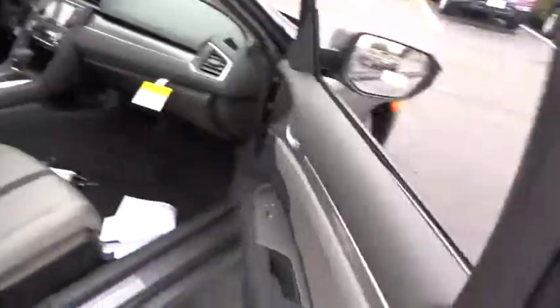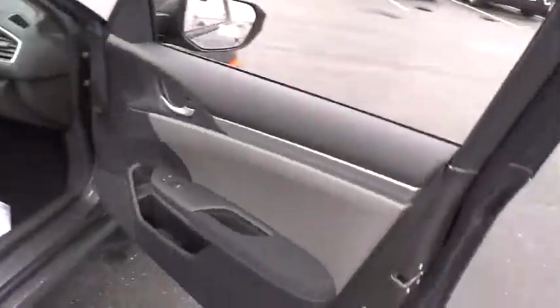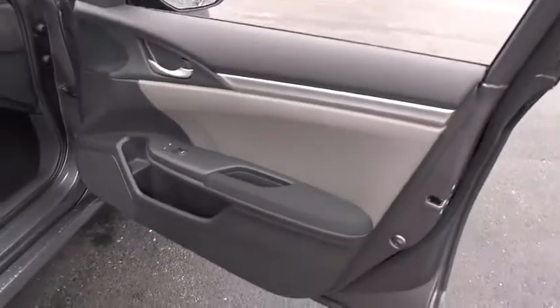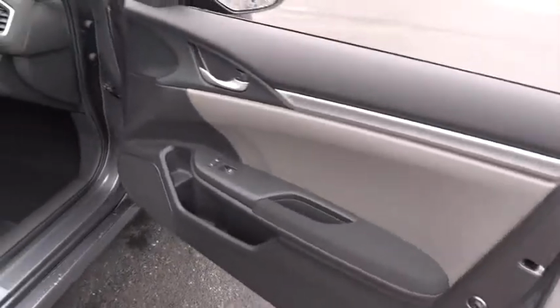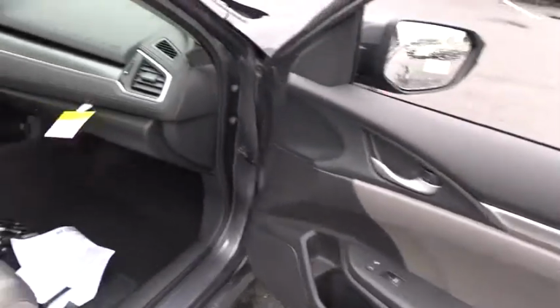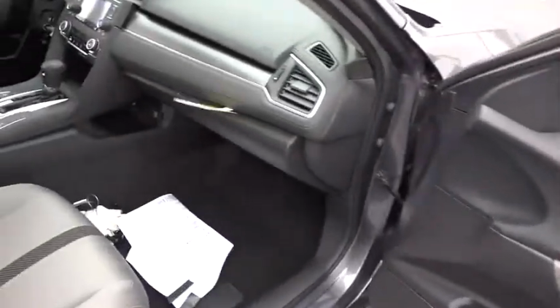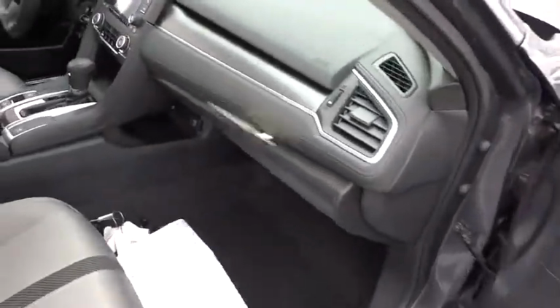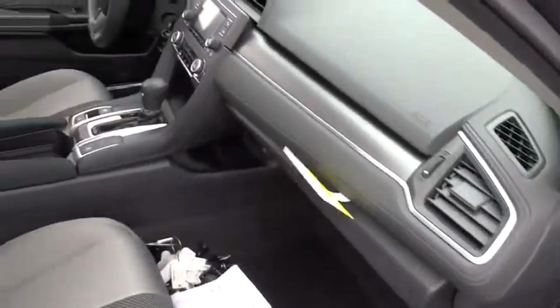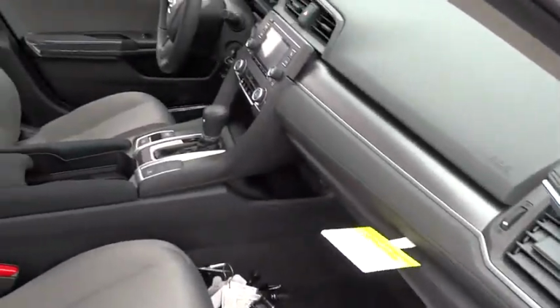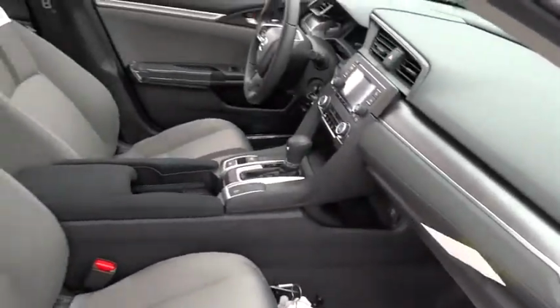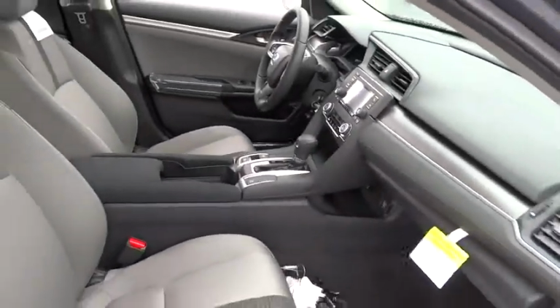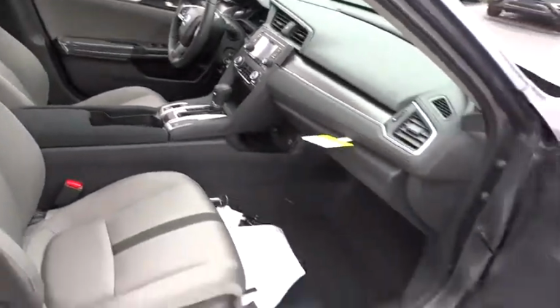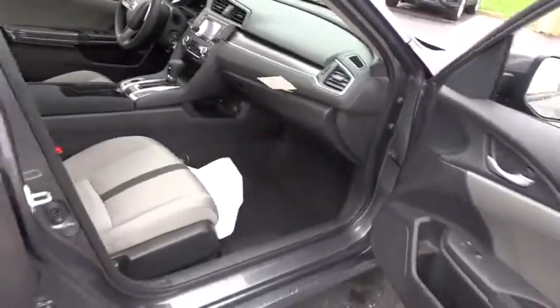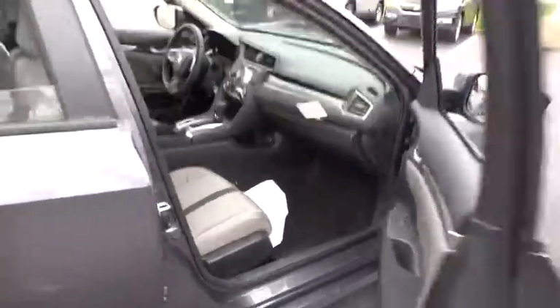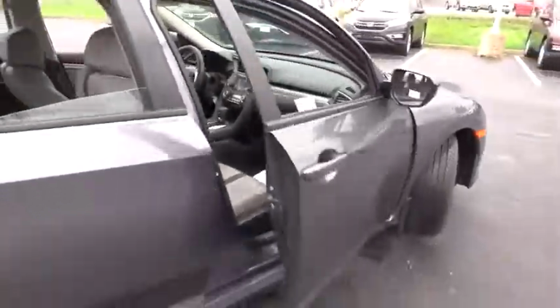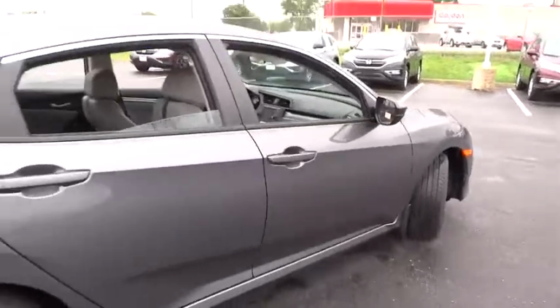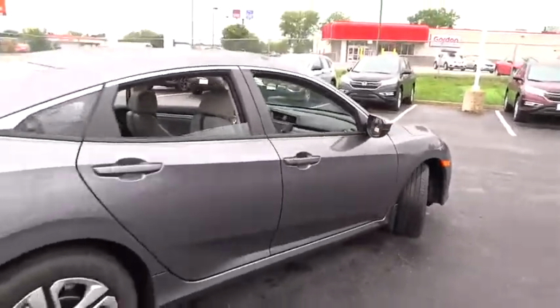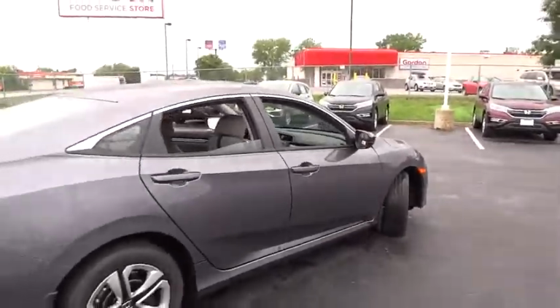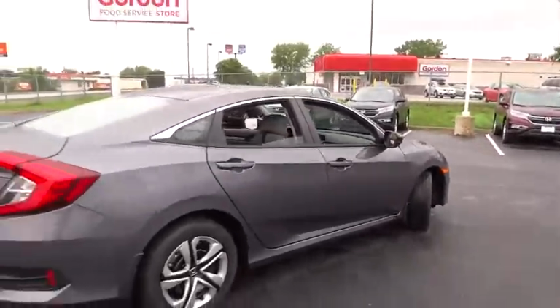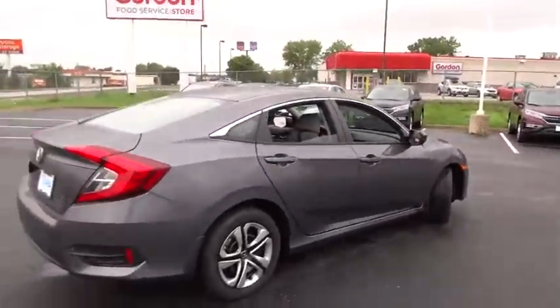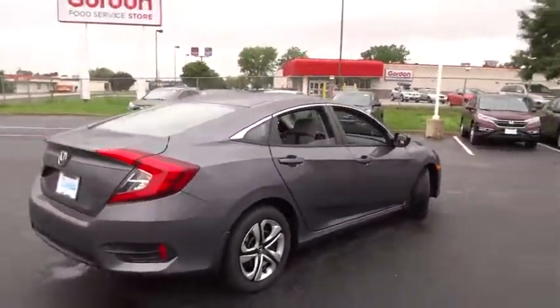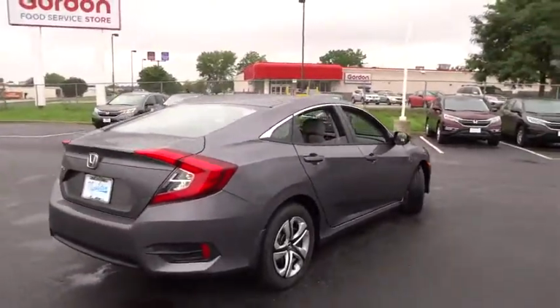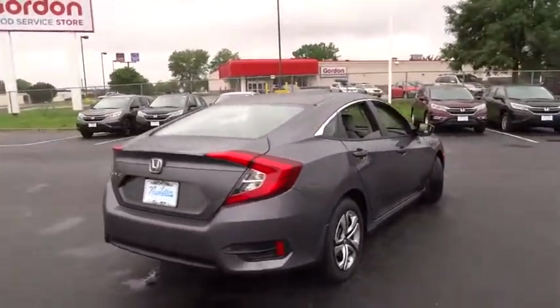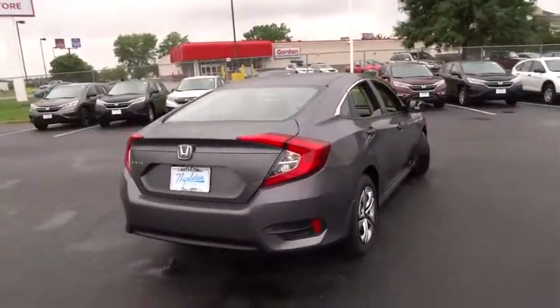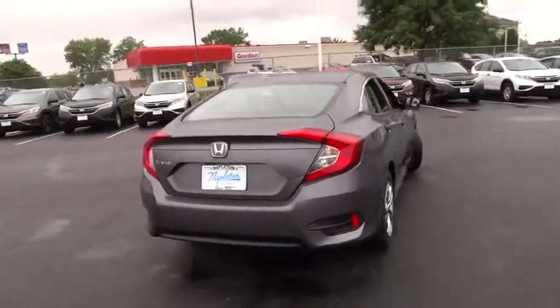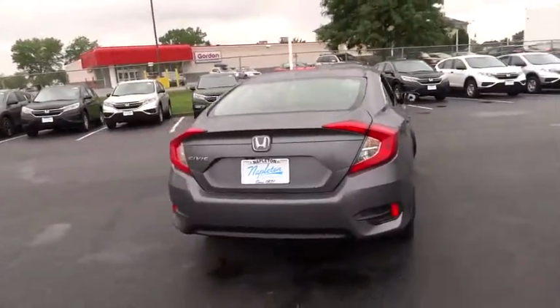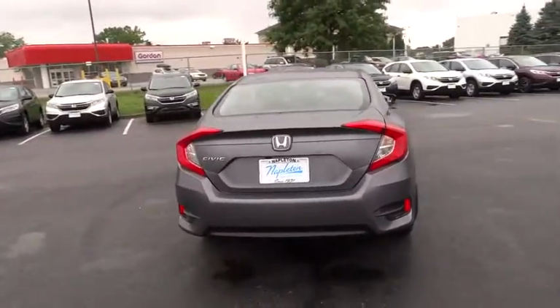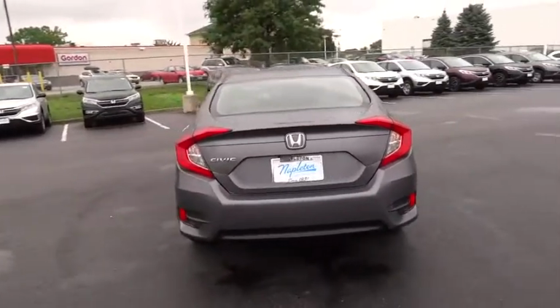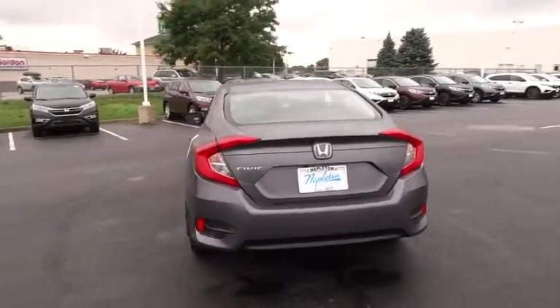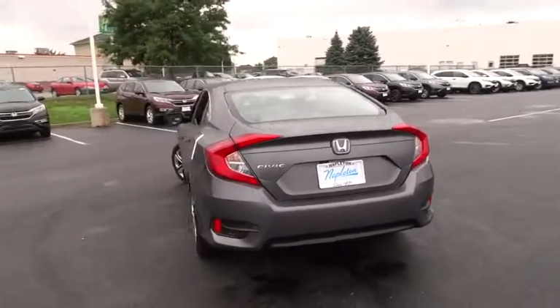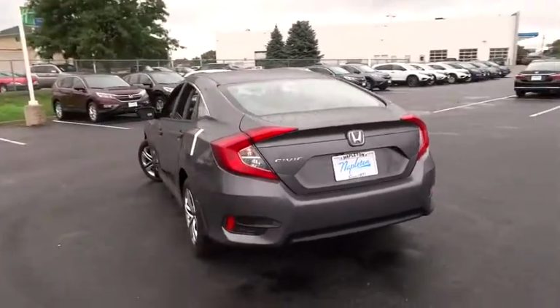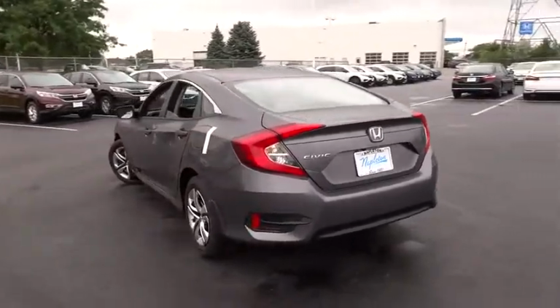Here are some of this vehicle's great options: traction control, dual airbags, air conditioning front, power steering, four-wheel disc brakes, power windows, electronic stability control, rear window defroster.